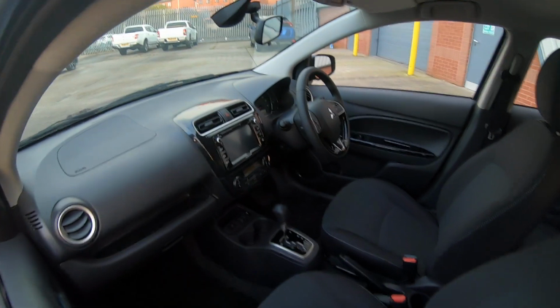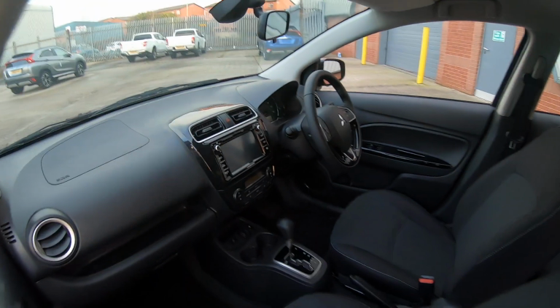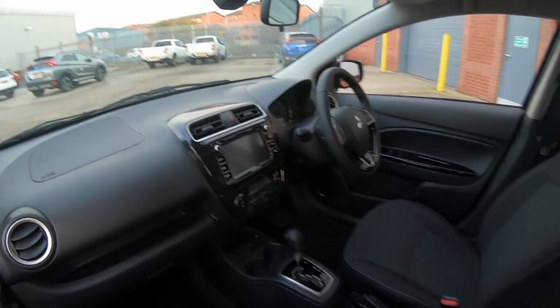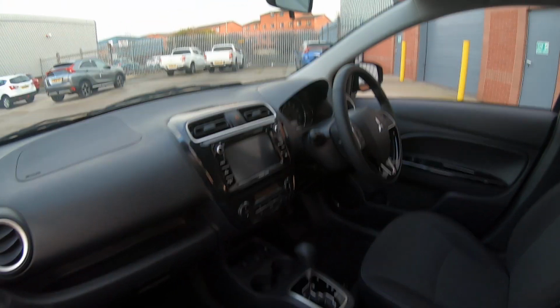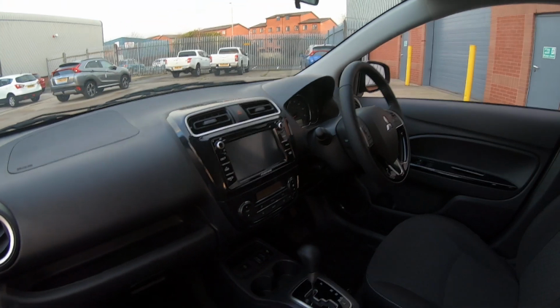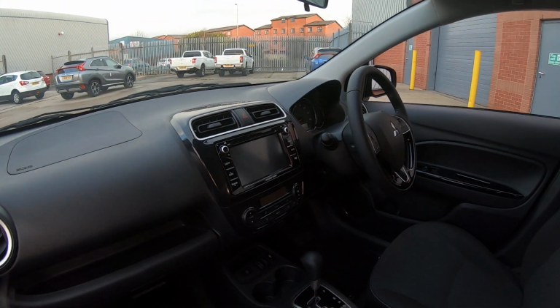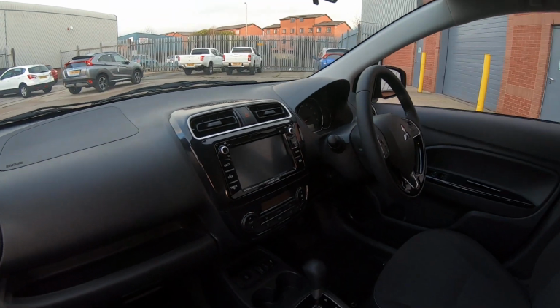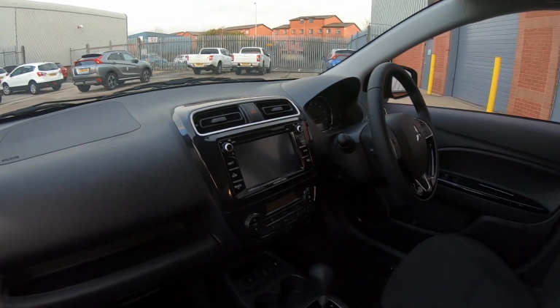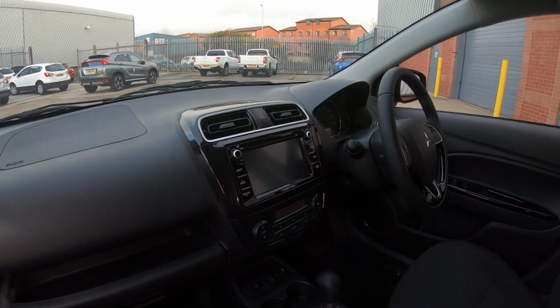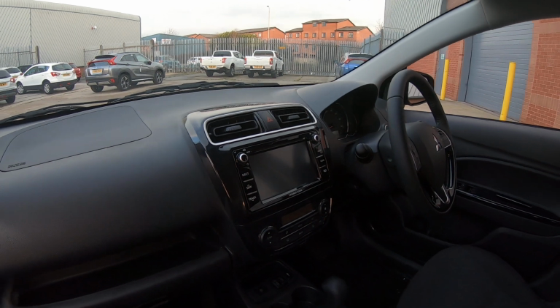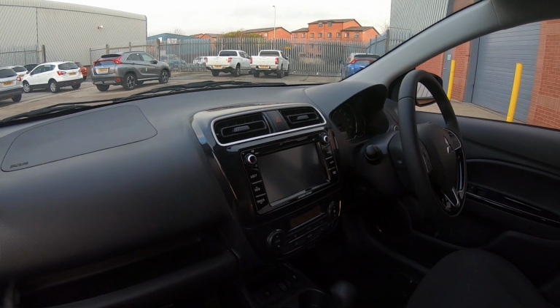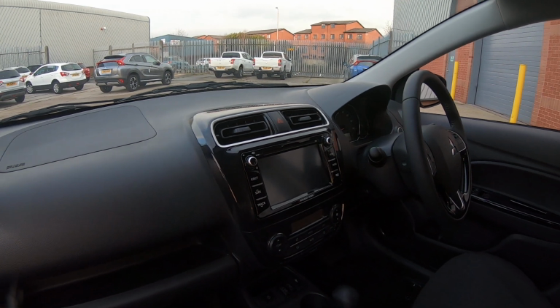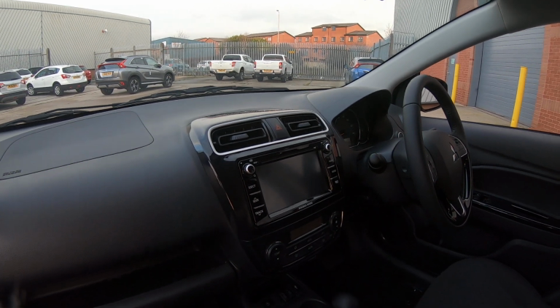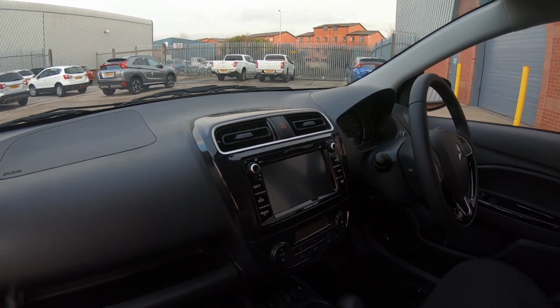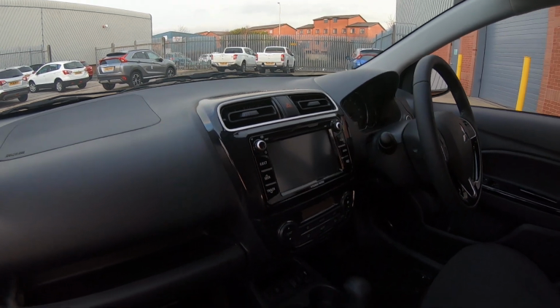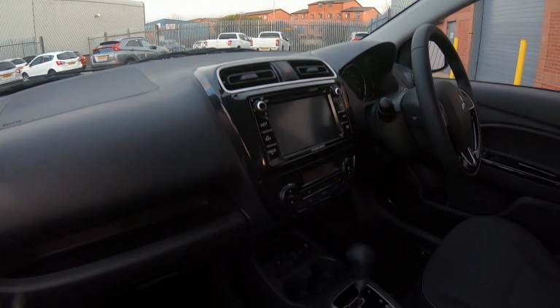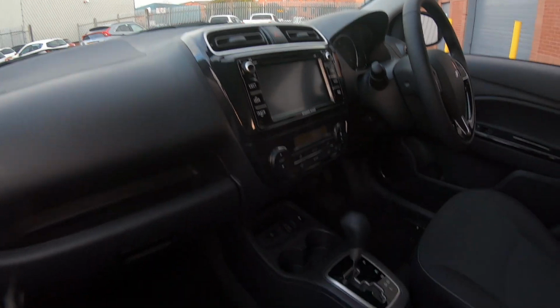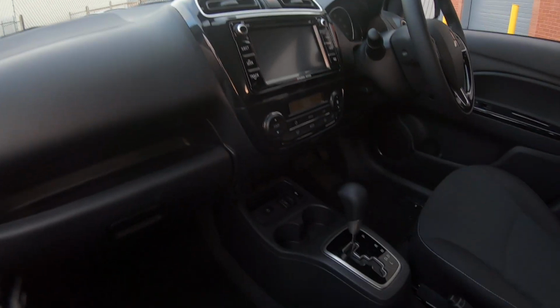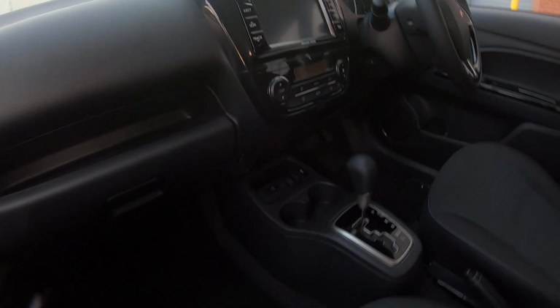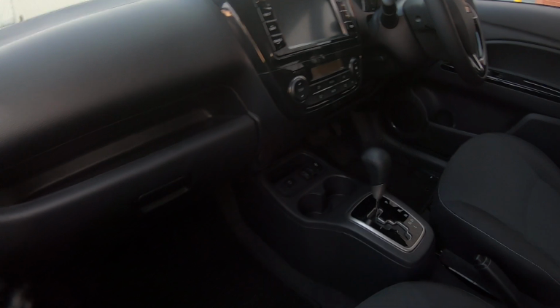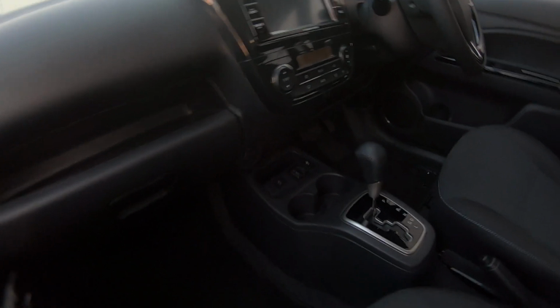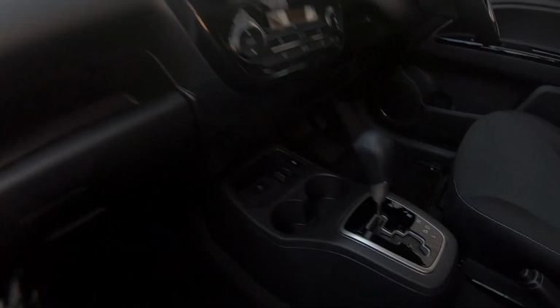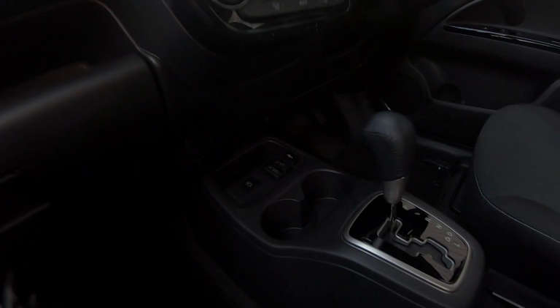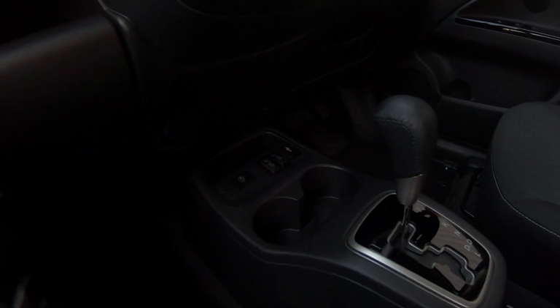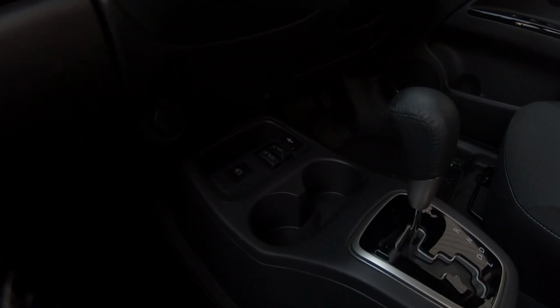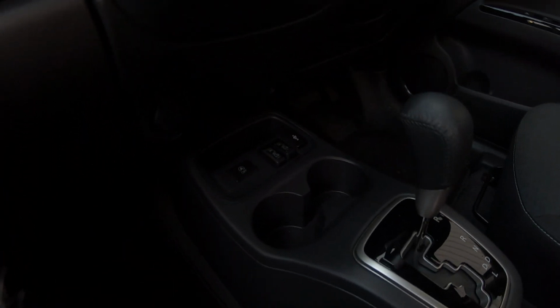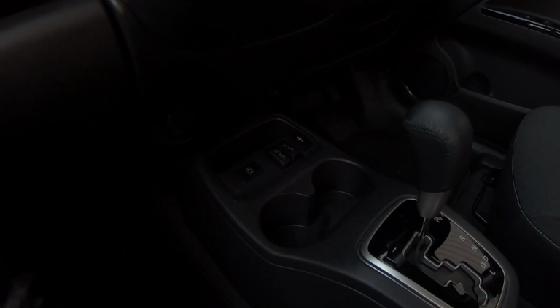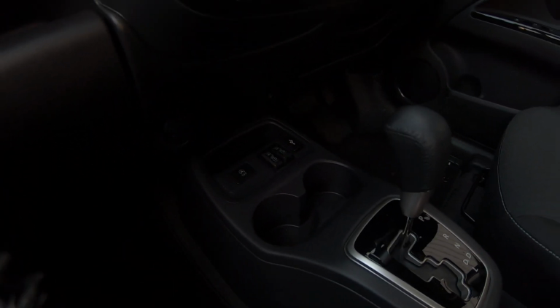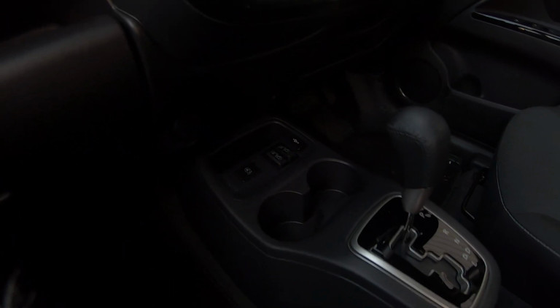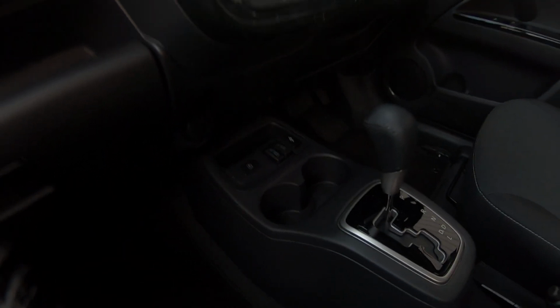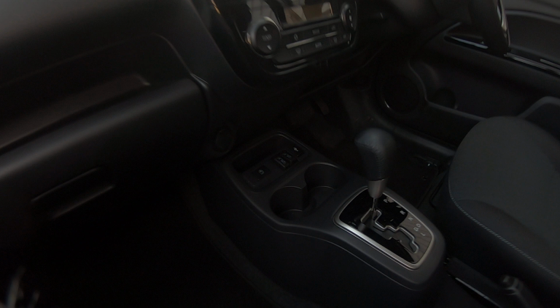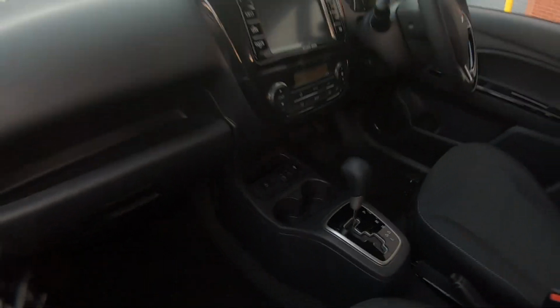The Mitsubishi Mirage 4 also comes with sat-nav, helping you get to your destination nice and easy. The vehicle also comes with front heated seats, both driver's side and passenger's side, keeping you warm during cold winter mornings.